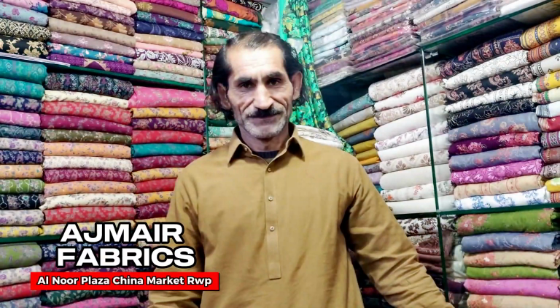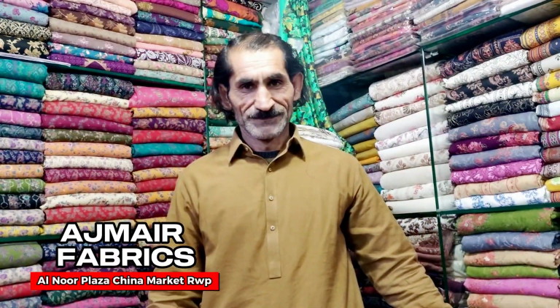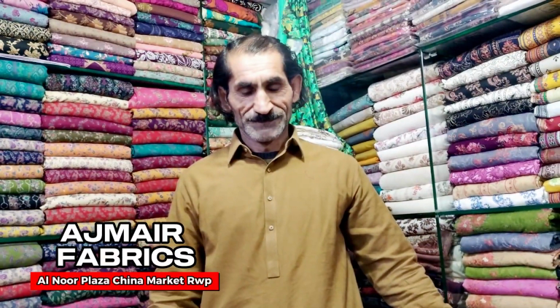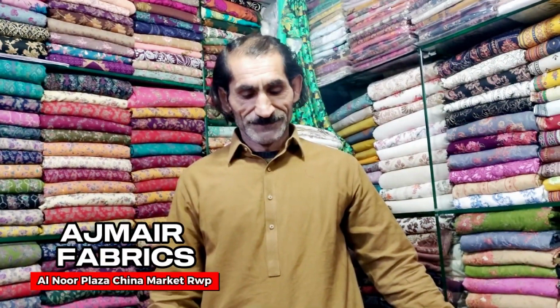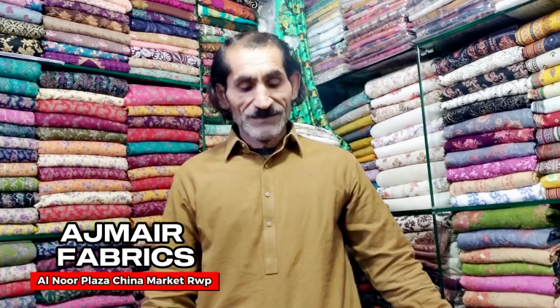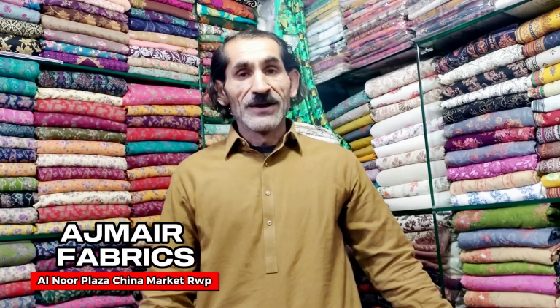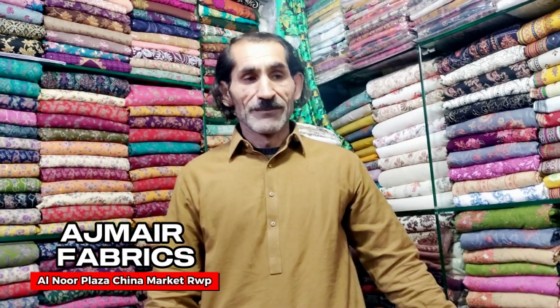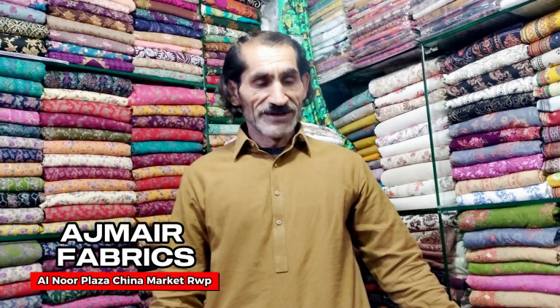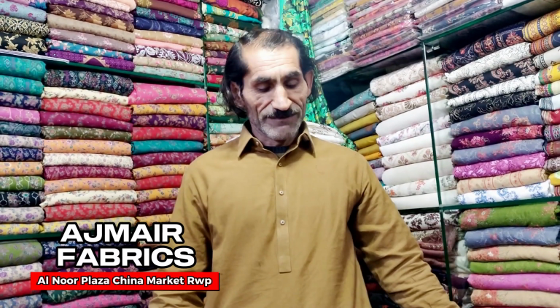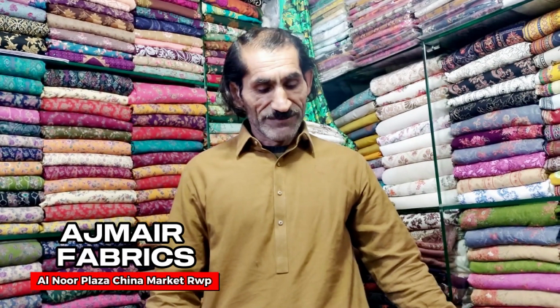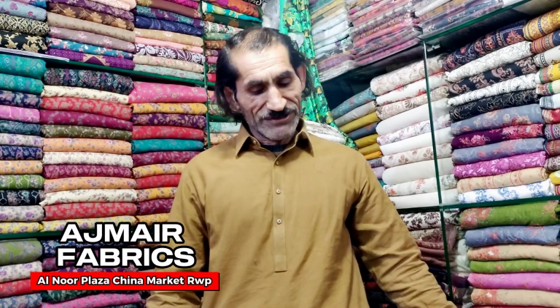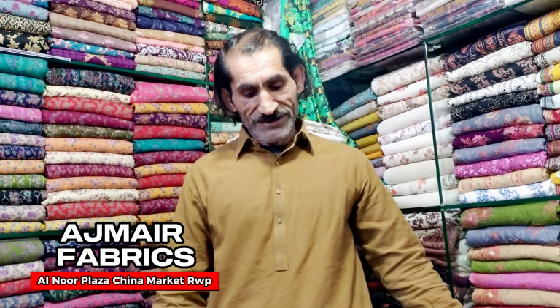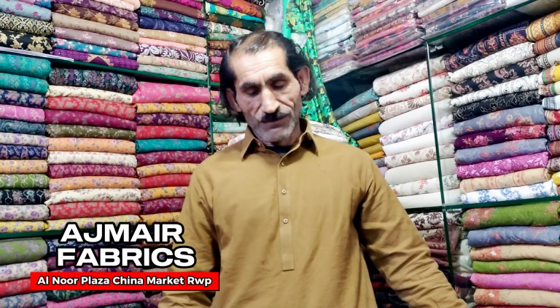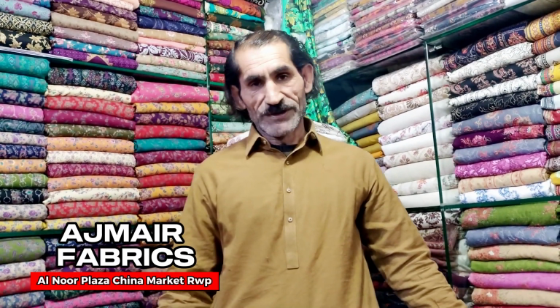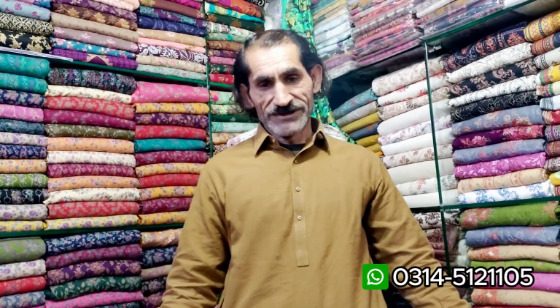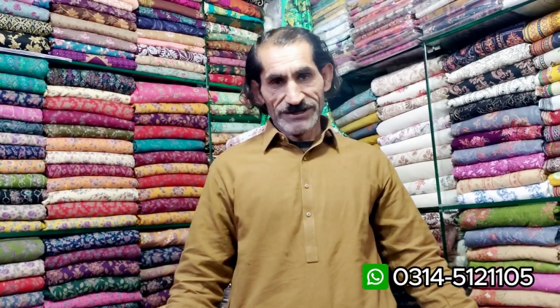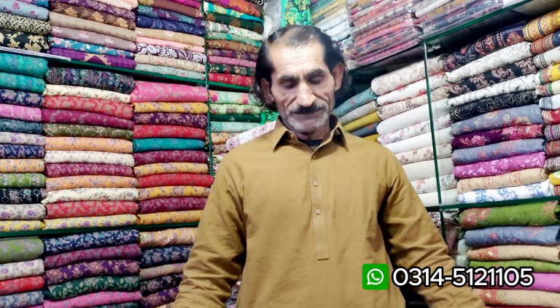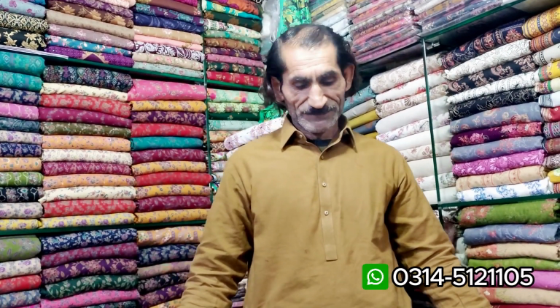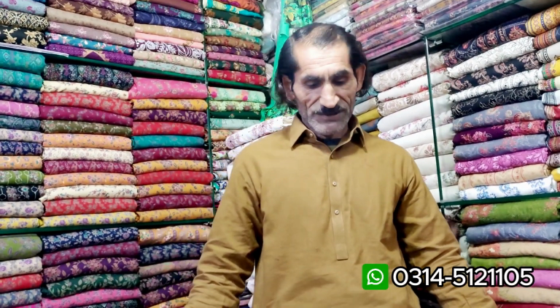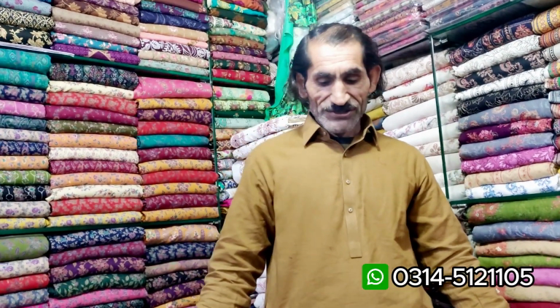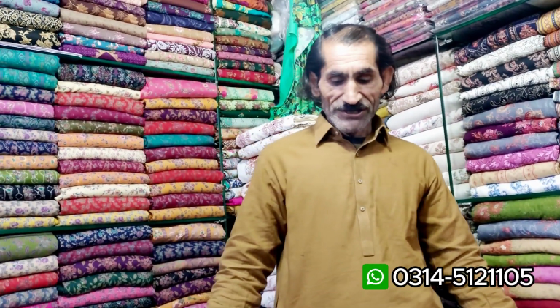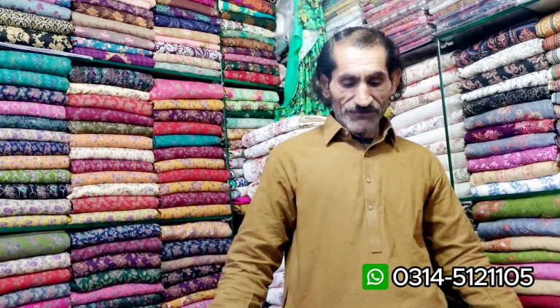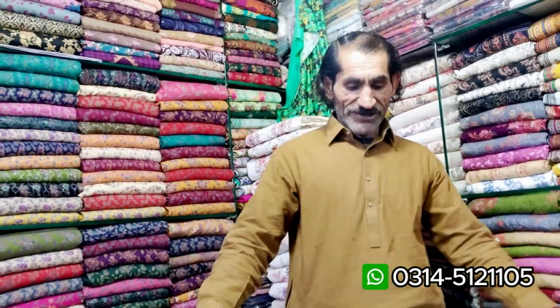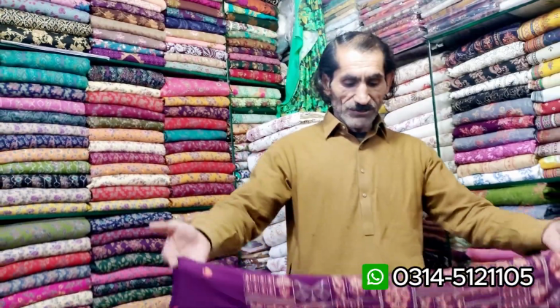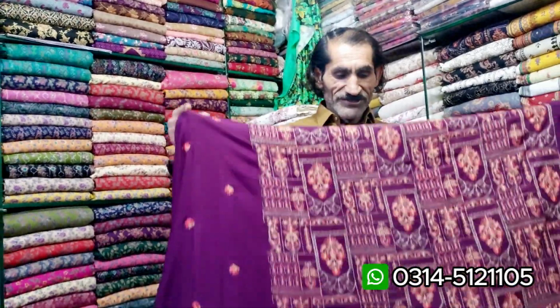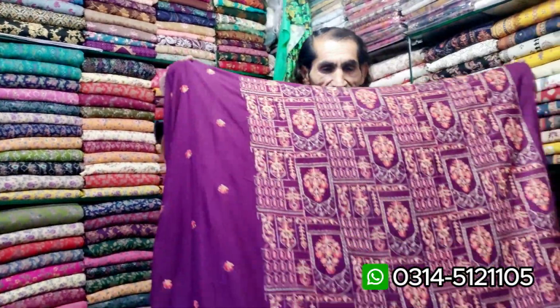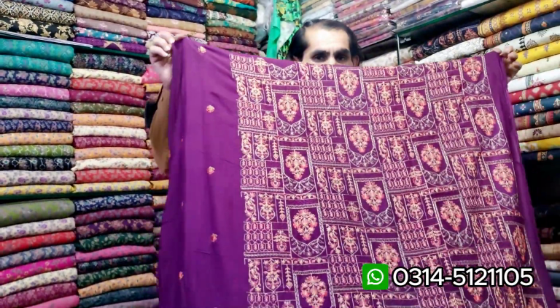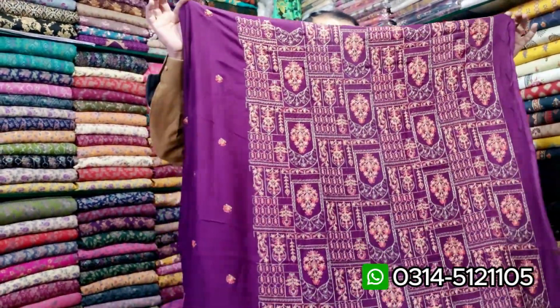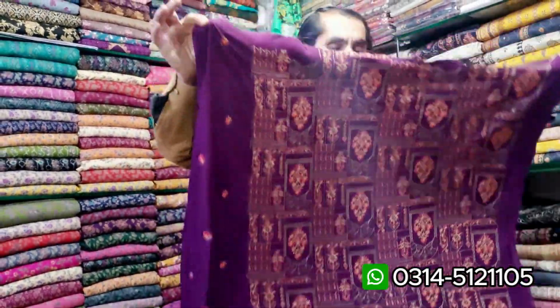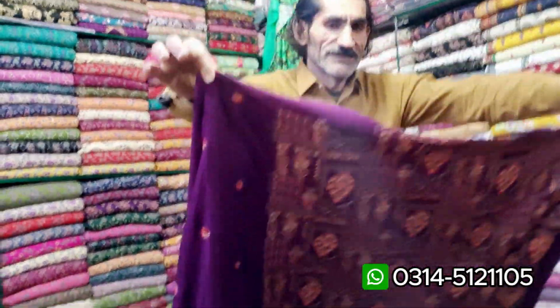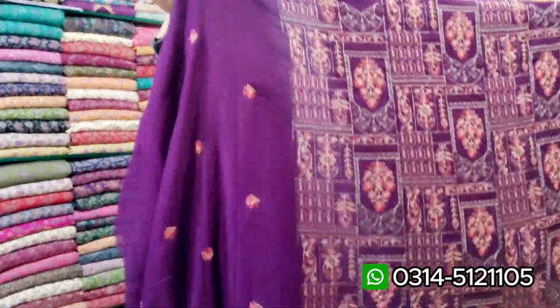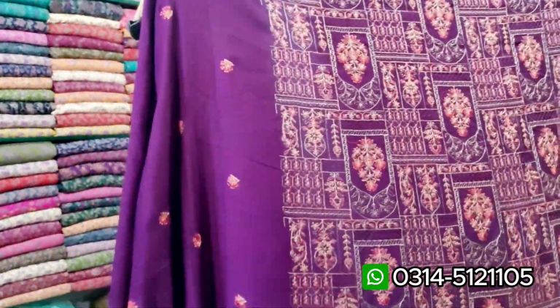So today we have a marina for our viewers. Yes, marina — and this is a marina. It's a winter collection, and it's a design. Let's see.